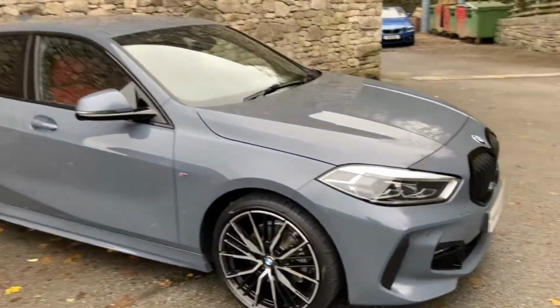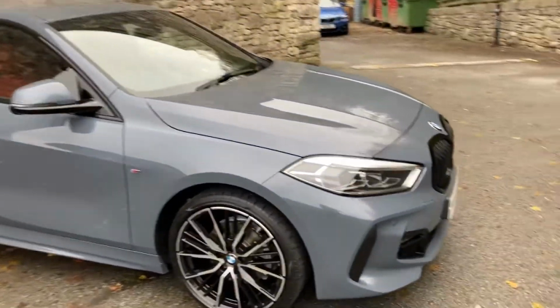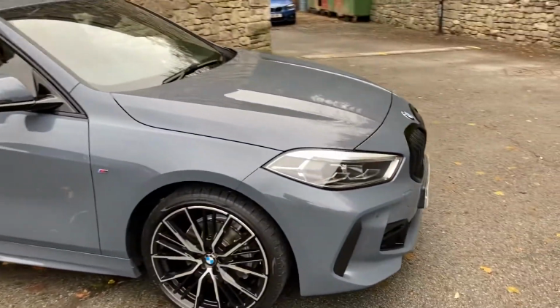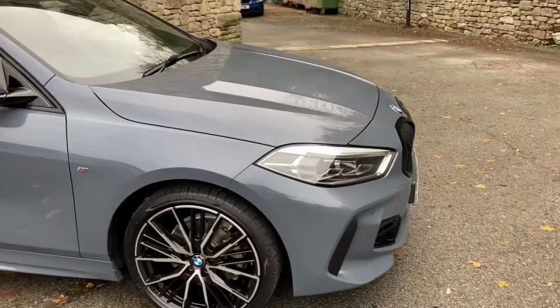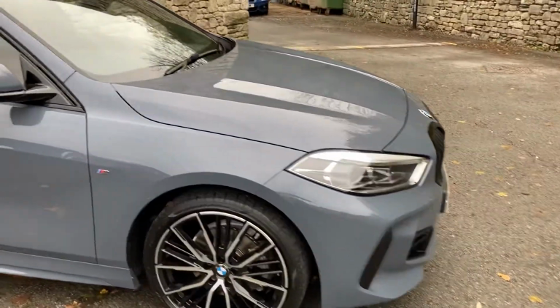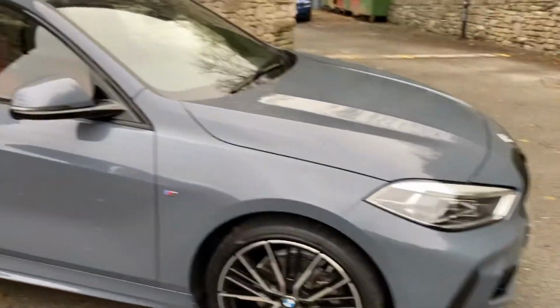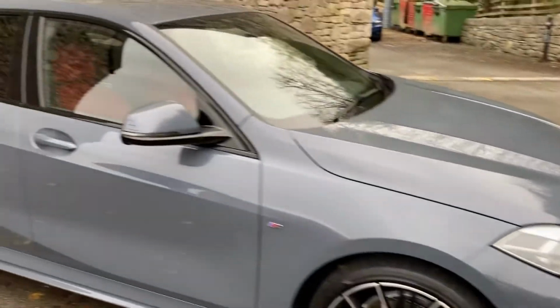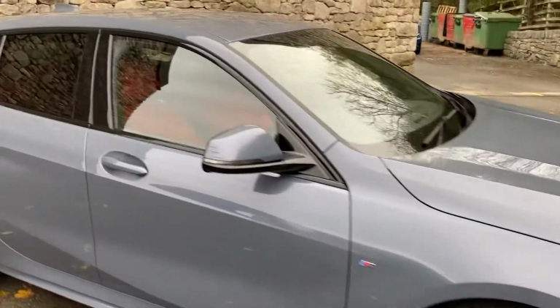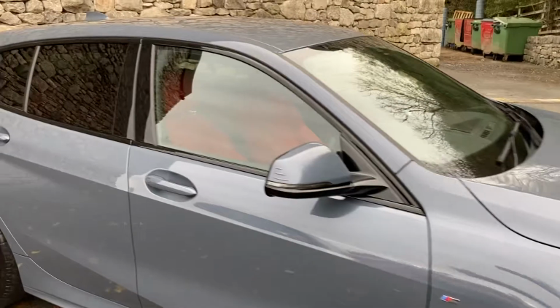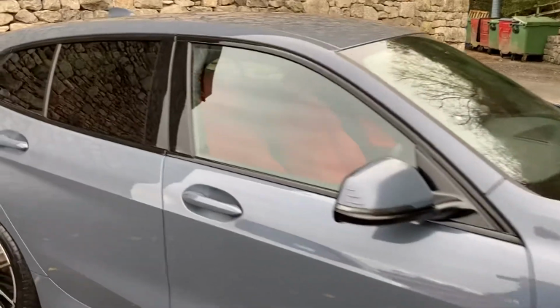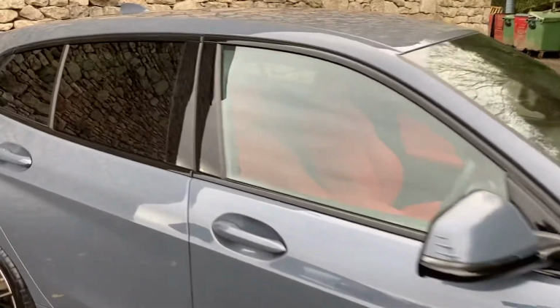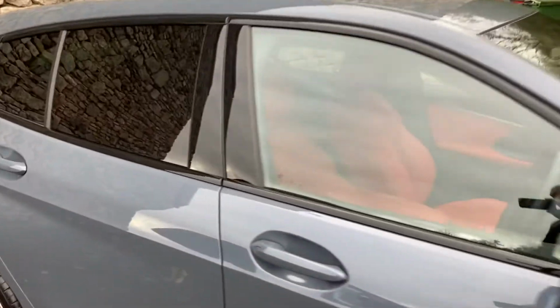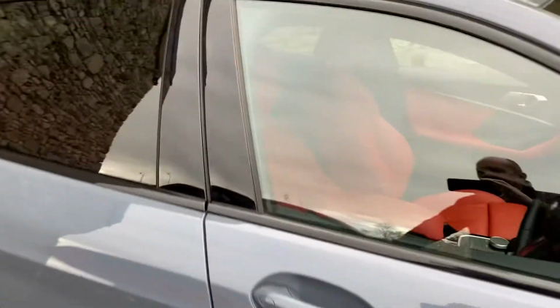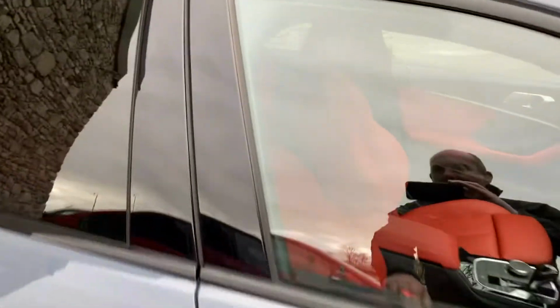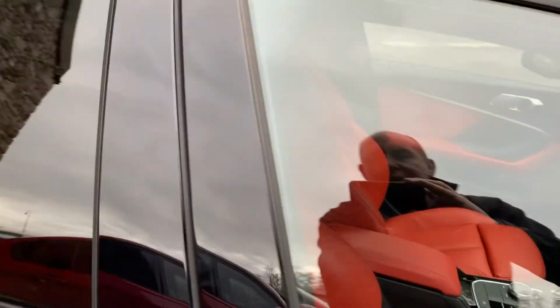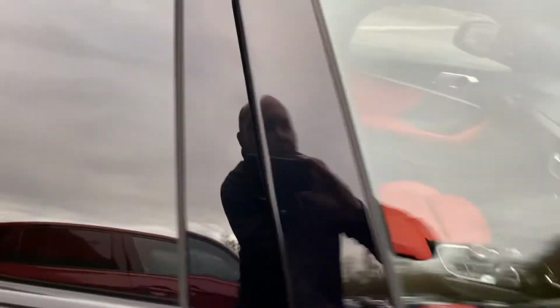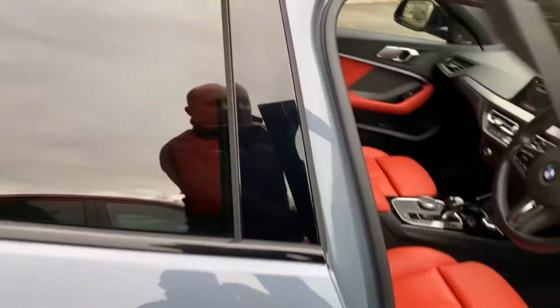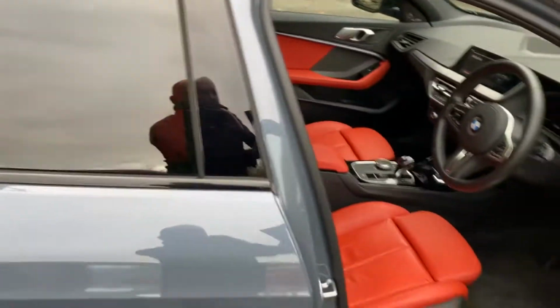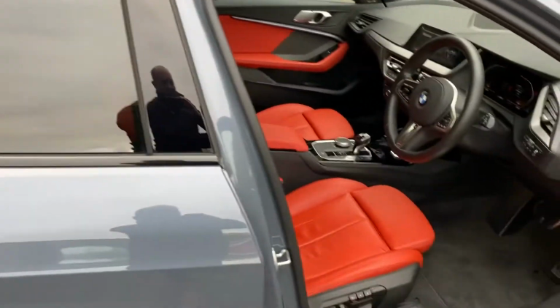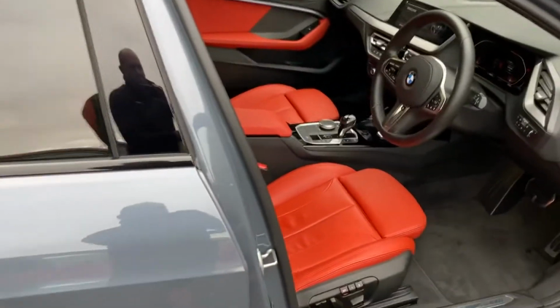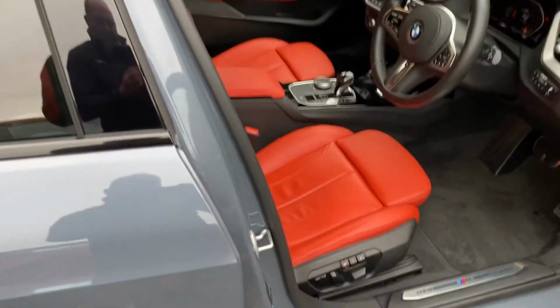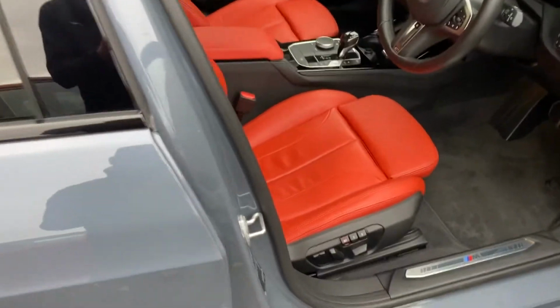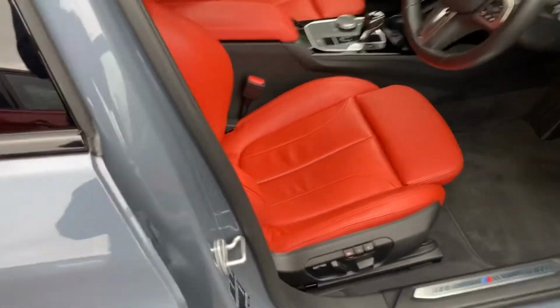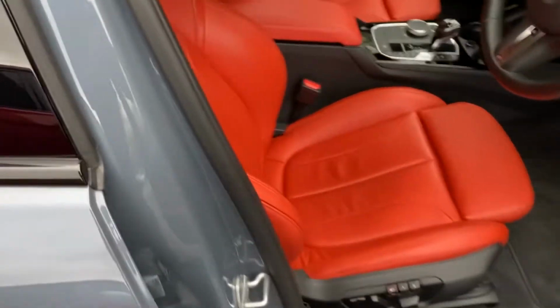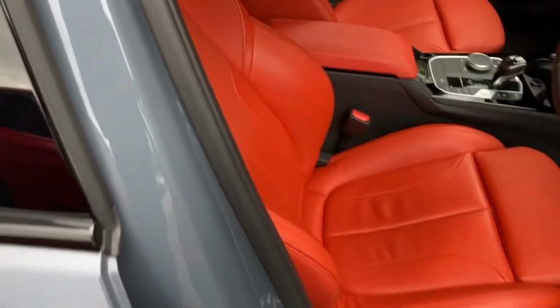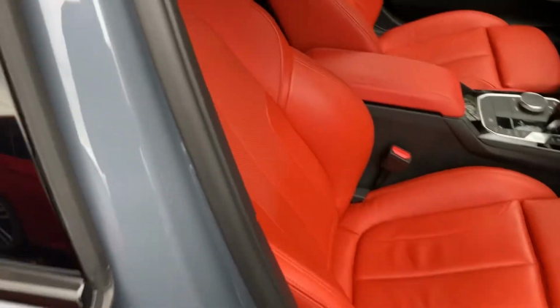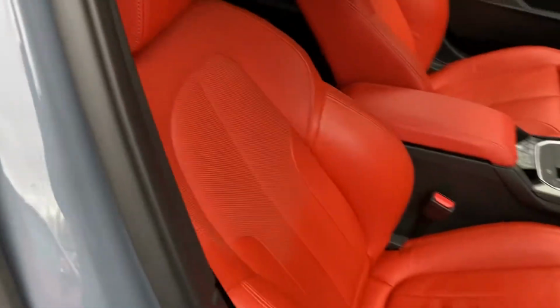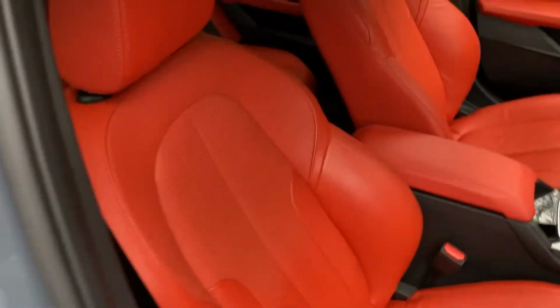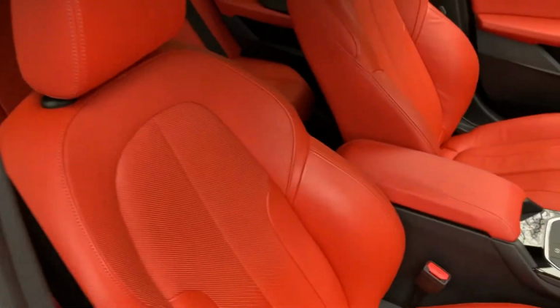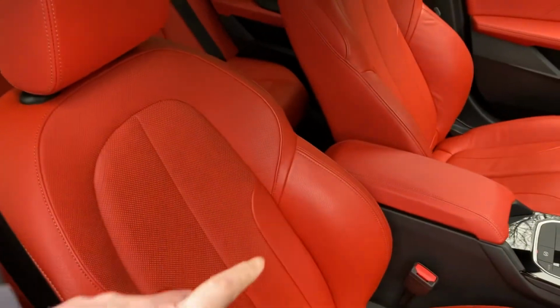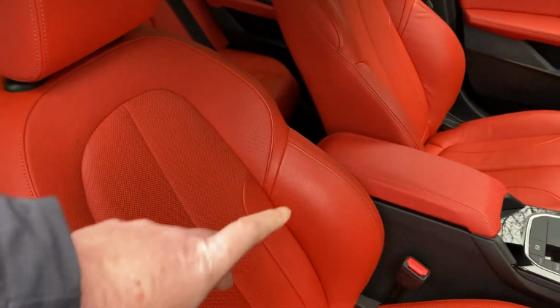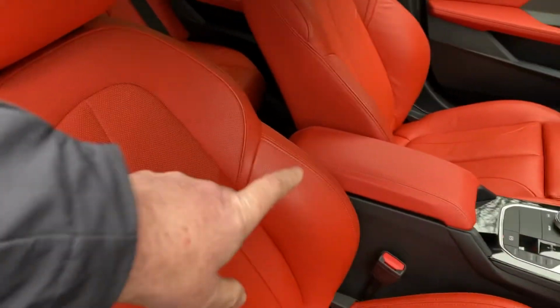You've got standard LED headlights. Right, that's the outside — let's have a look at the inside. Nicely contrasting with that magma red, we've got the M Sport seats.